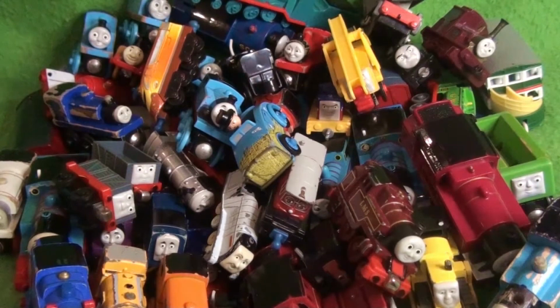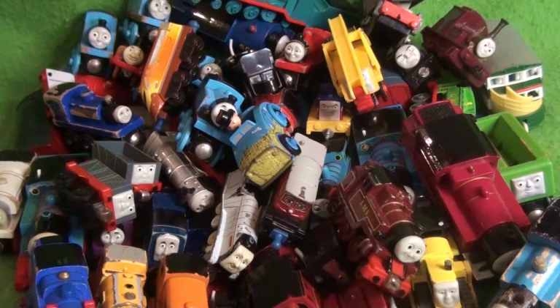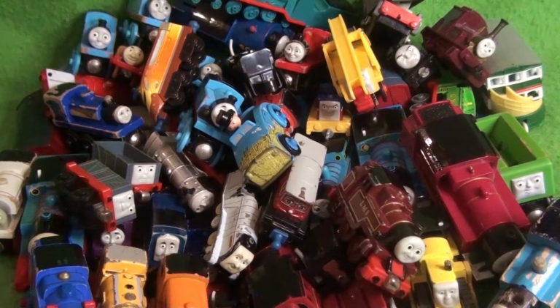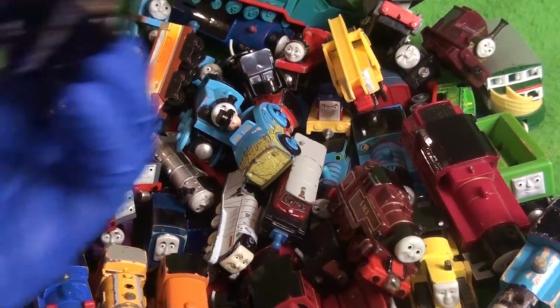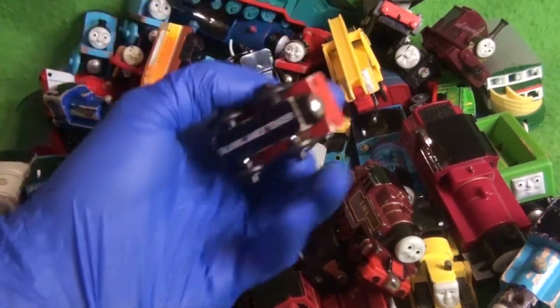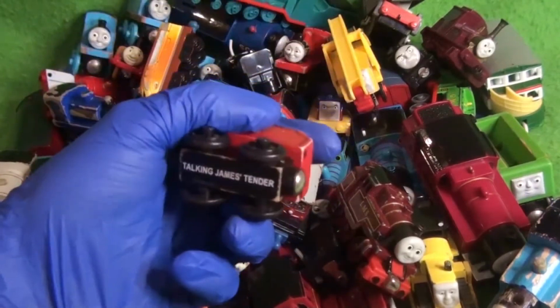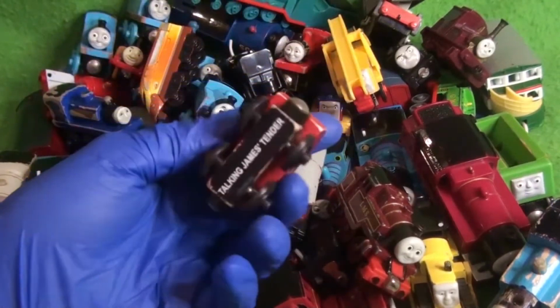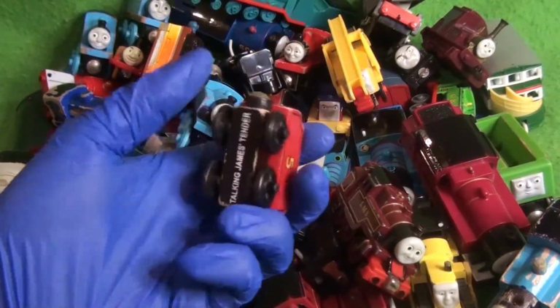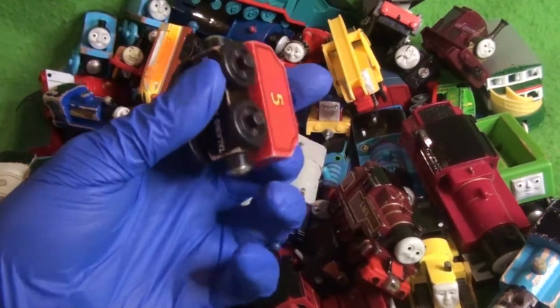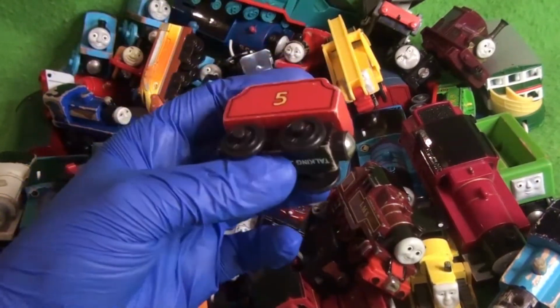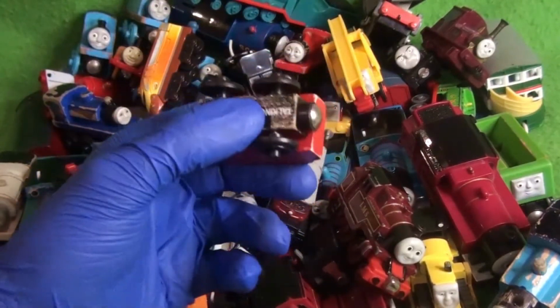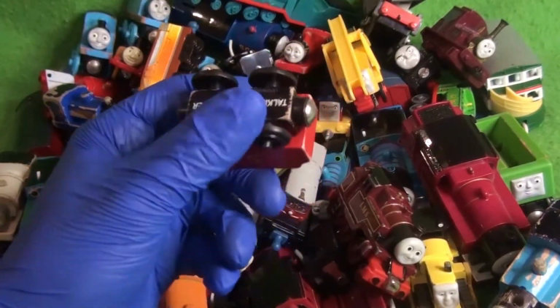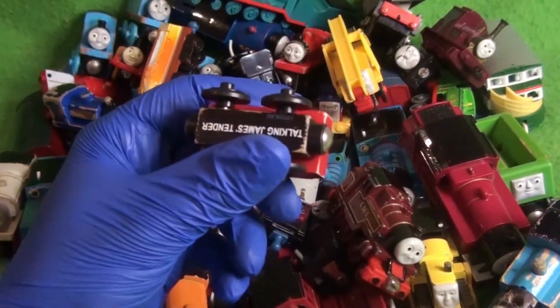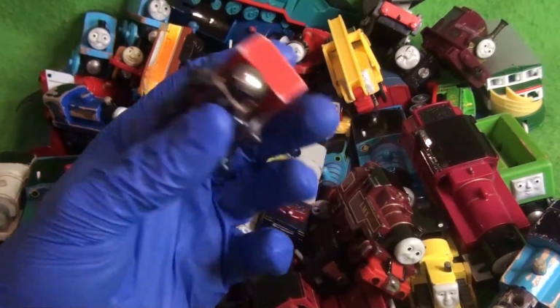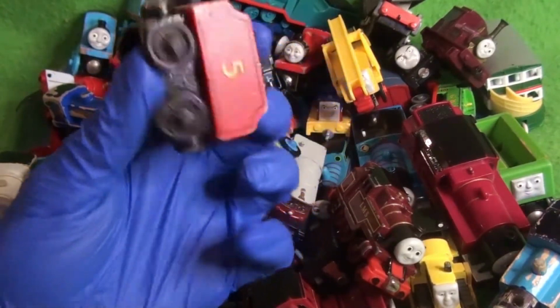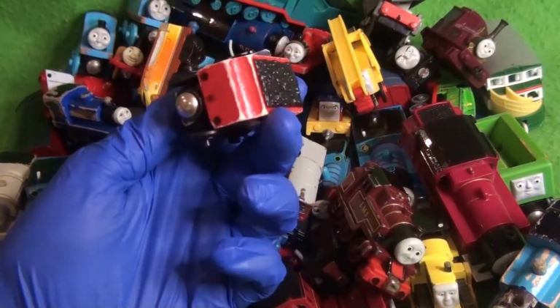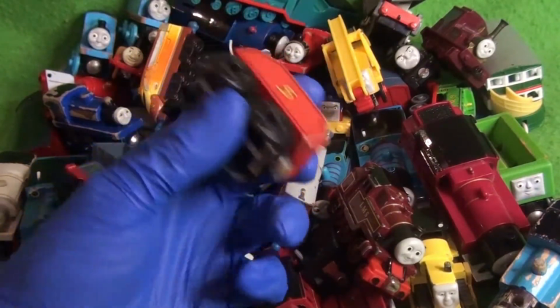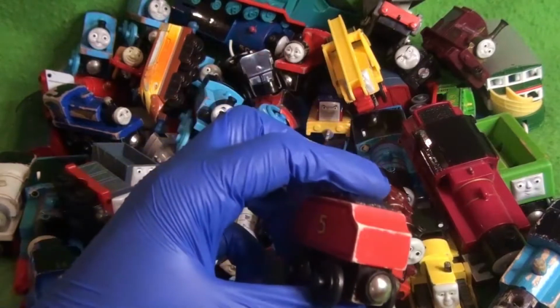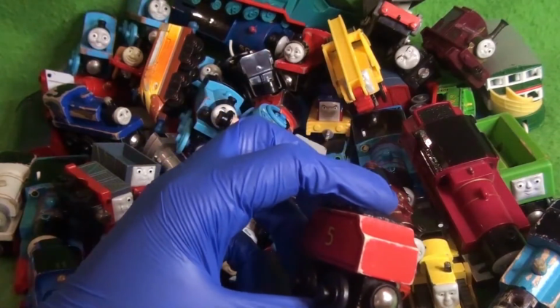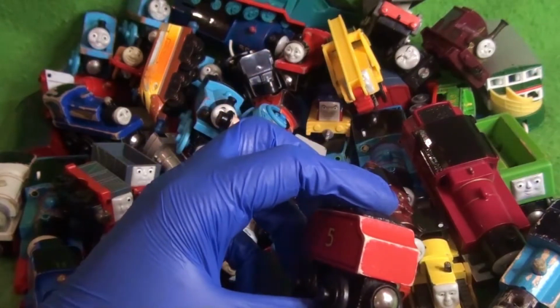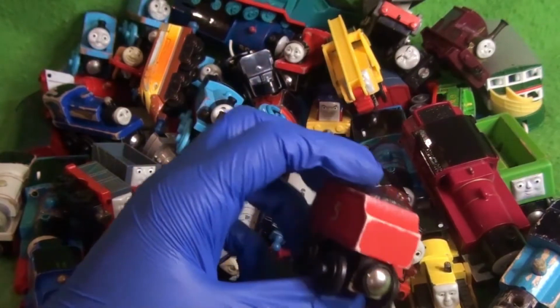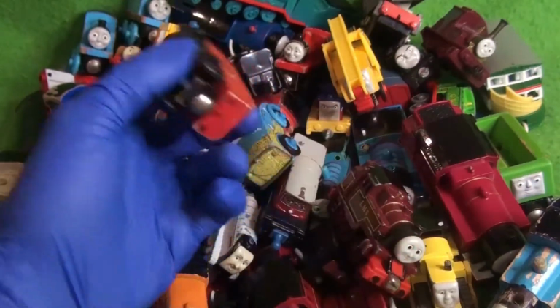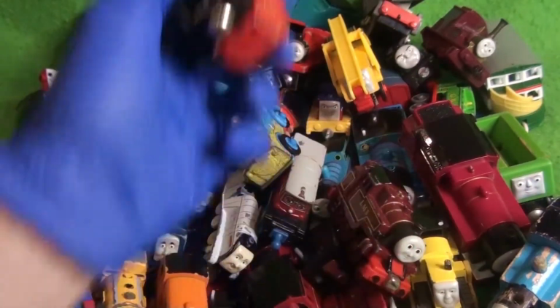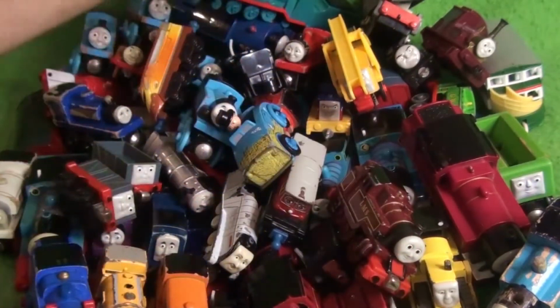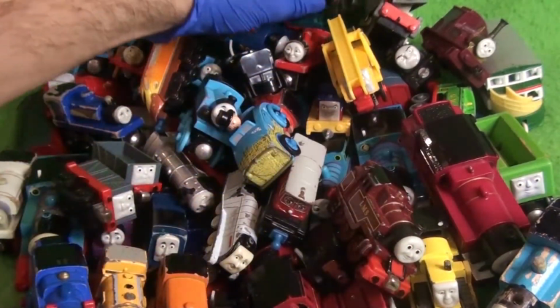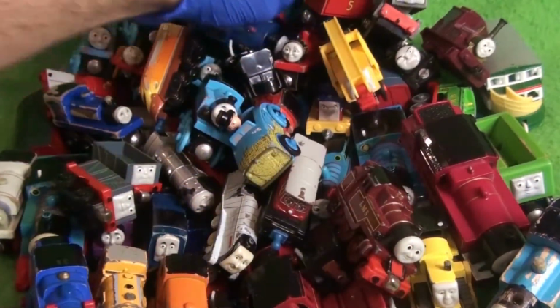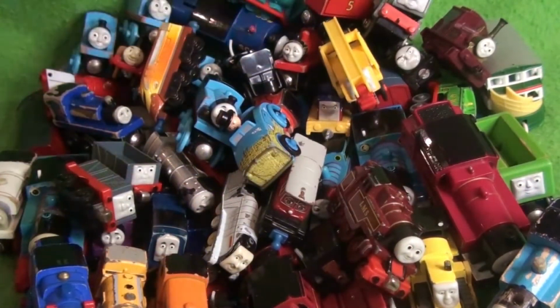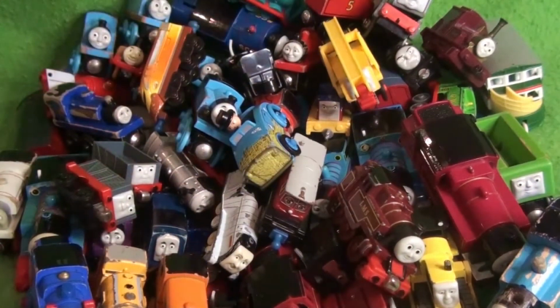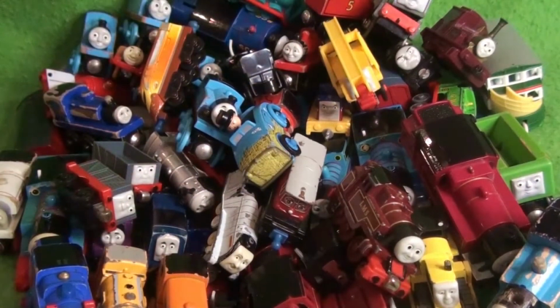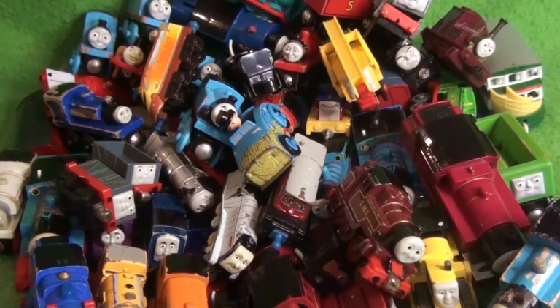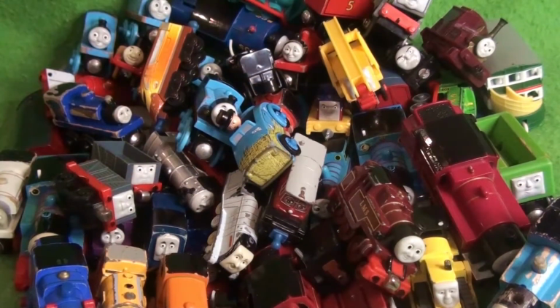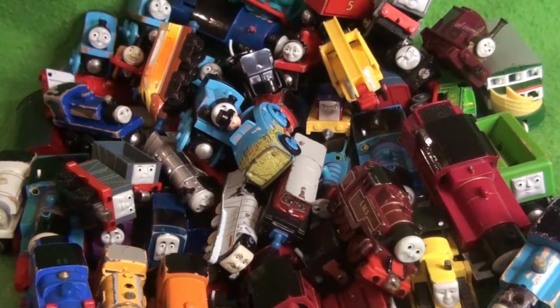We've got a random James Tender — this is Talking James' Tender. I feel bad because I don't have a Talking James for it to go with. So there's an incomplete Talking James out there.